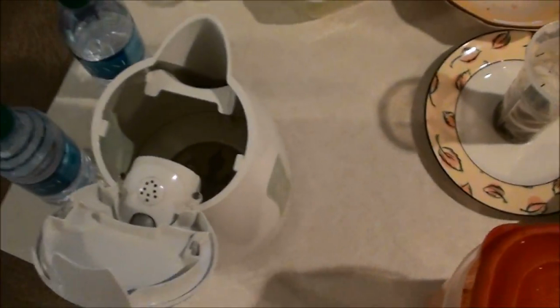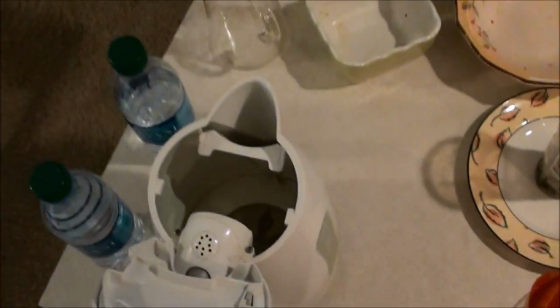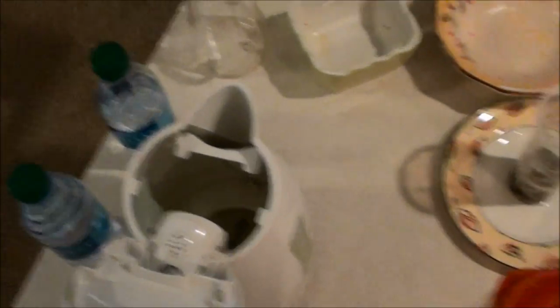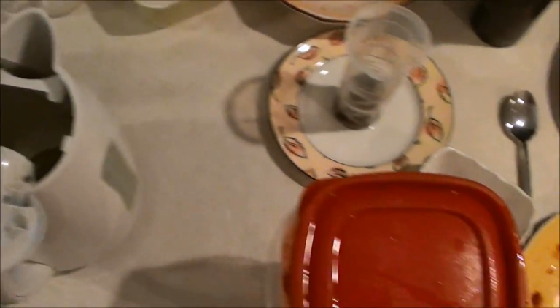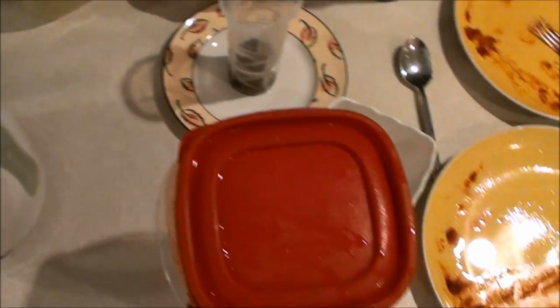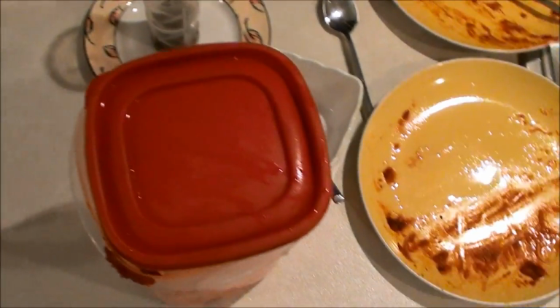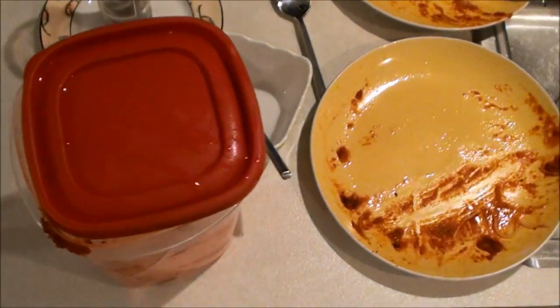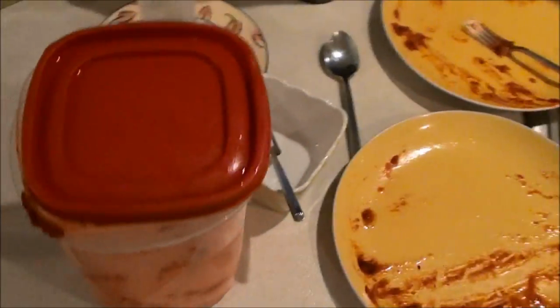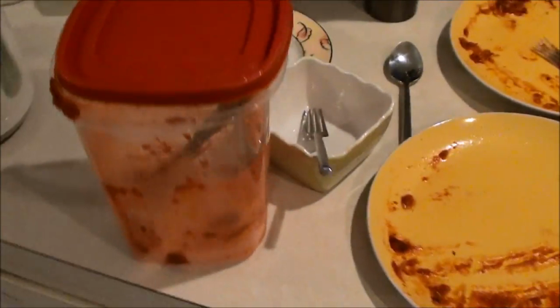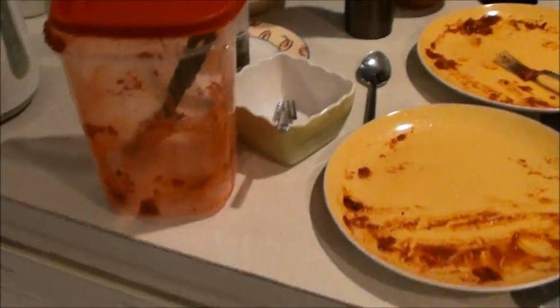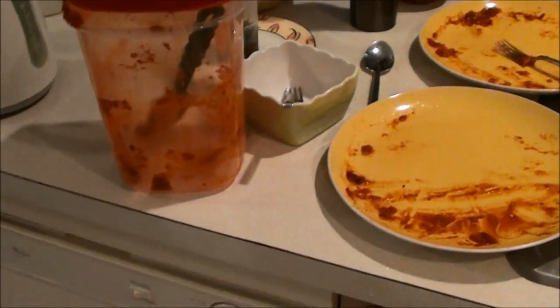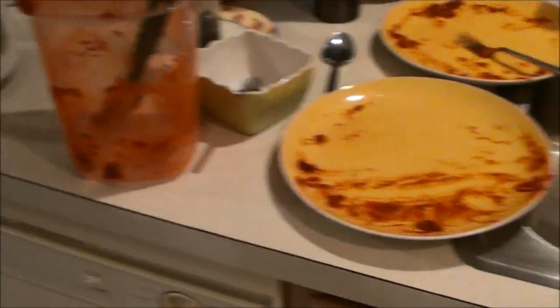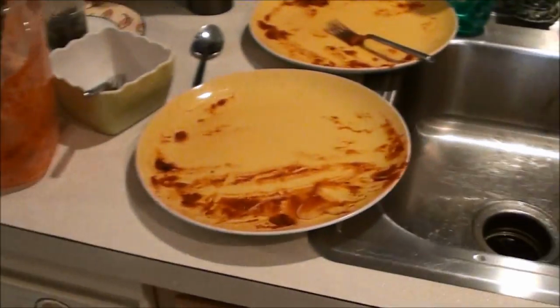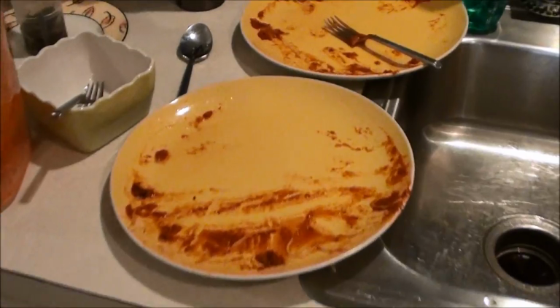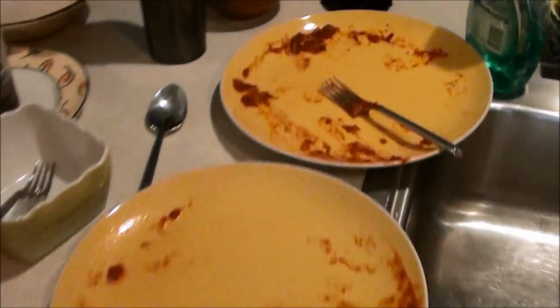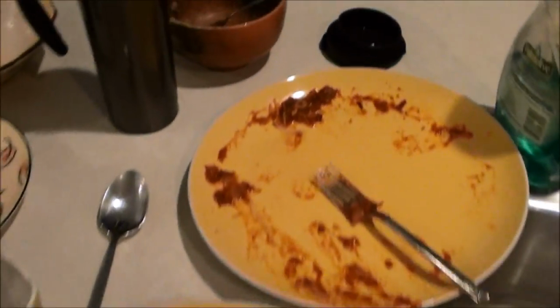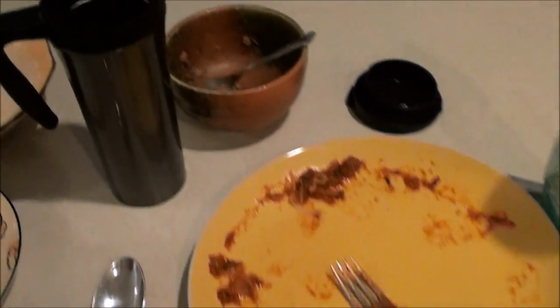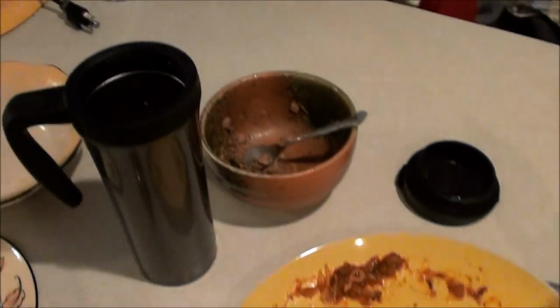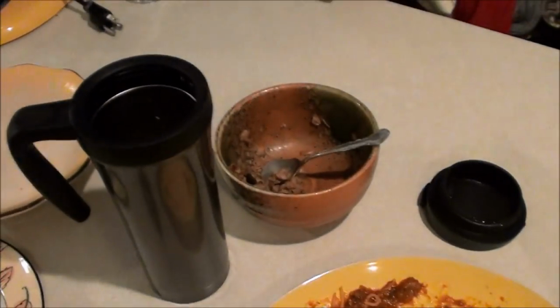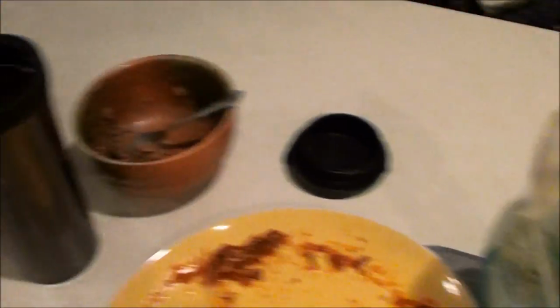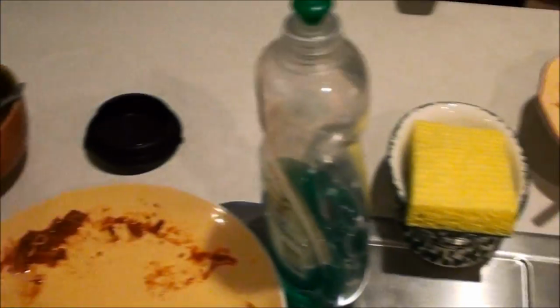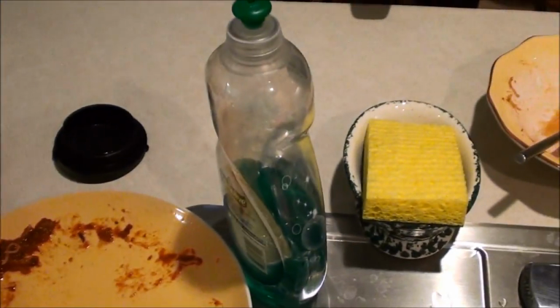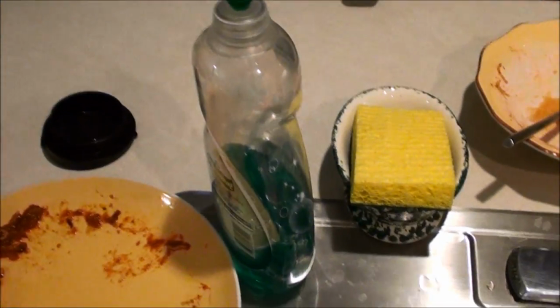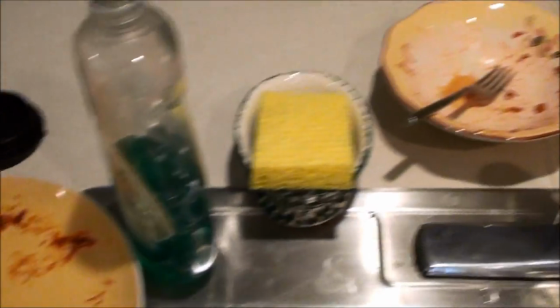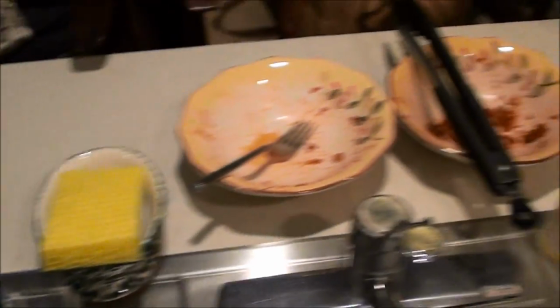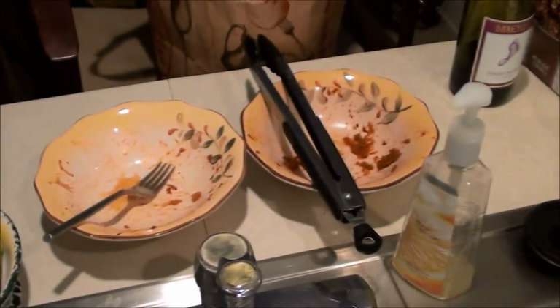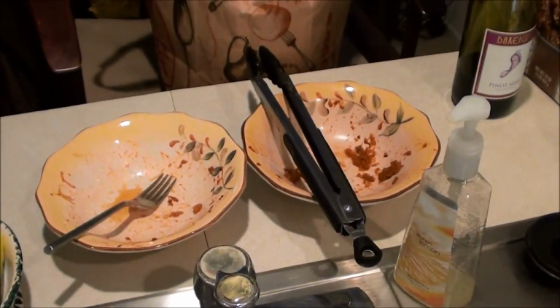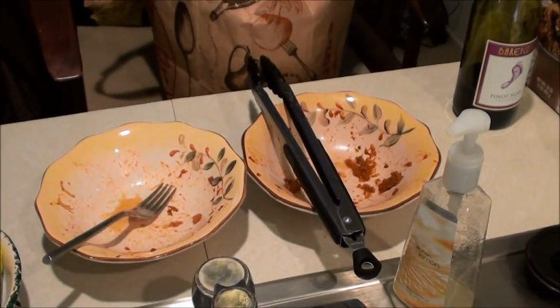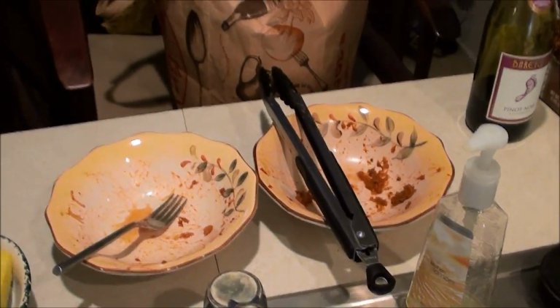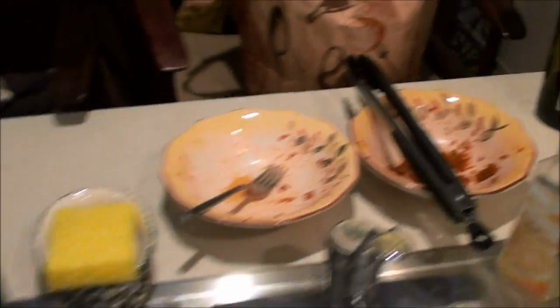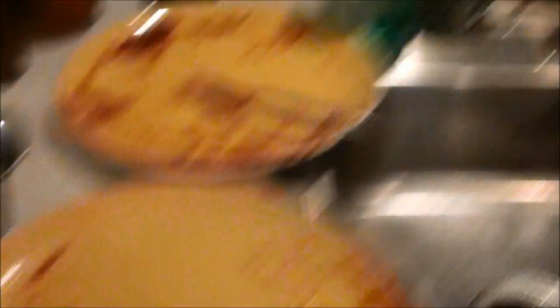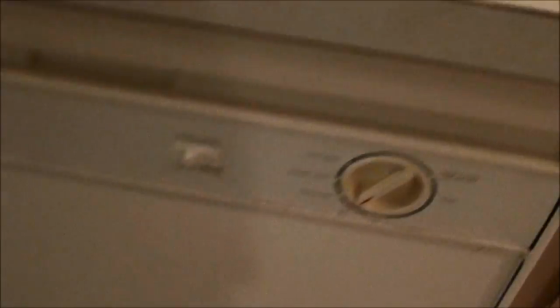You can see my dirty dishes on the counter. Notice the spaghetti sauce. Ew!